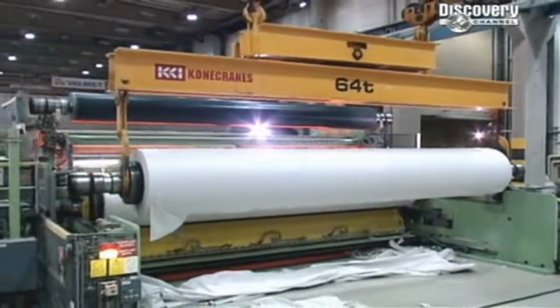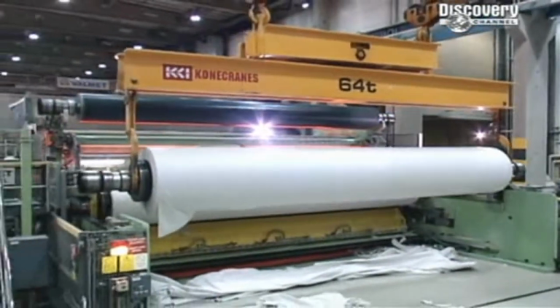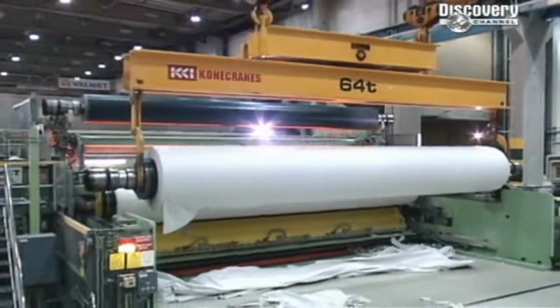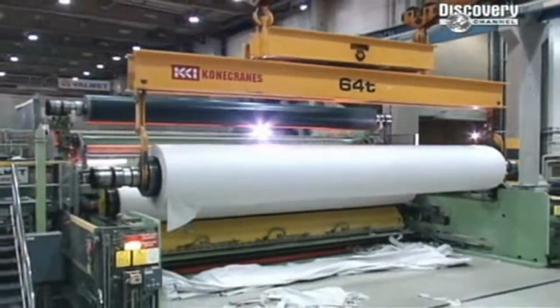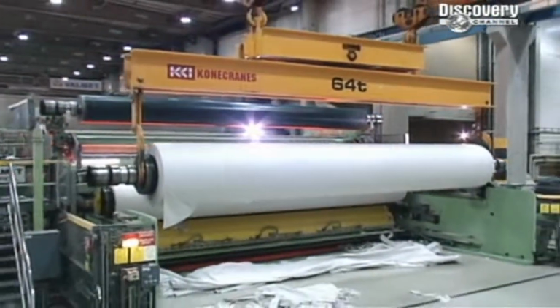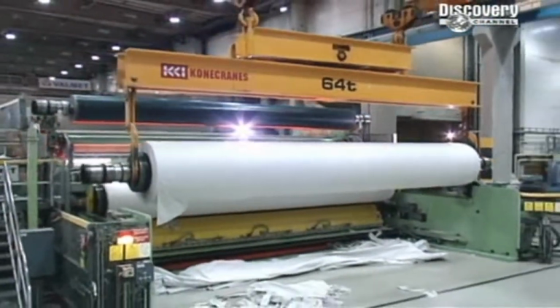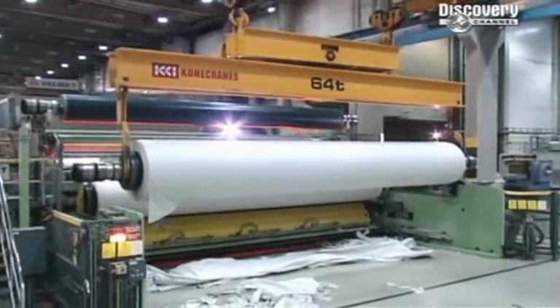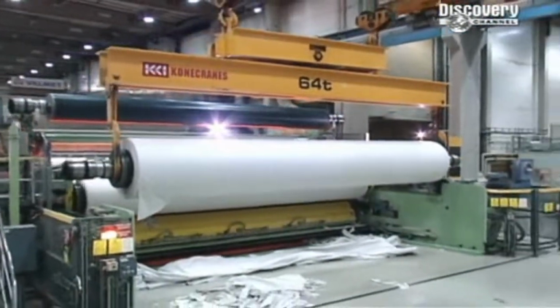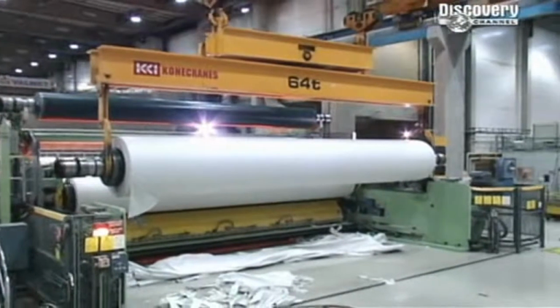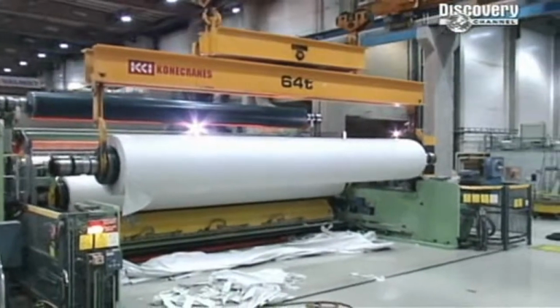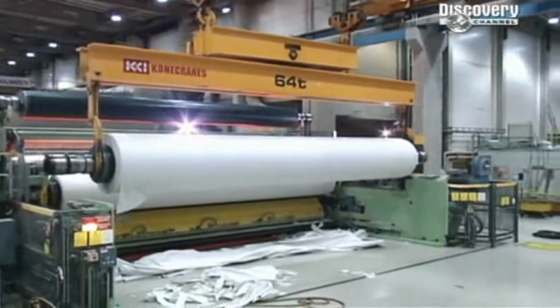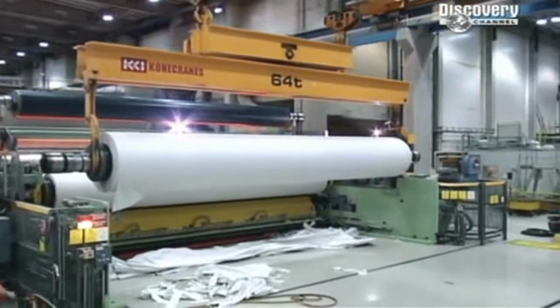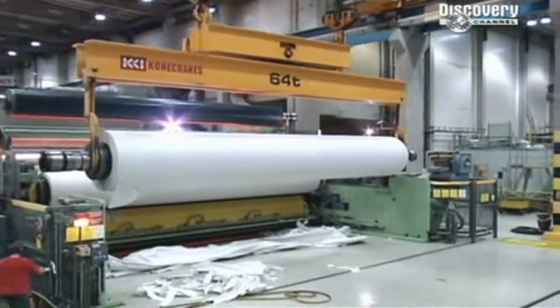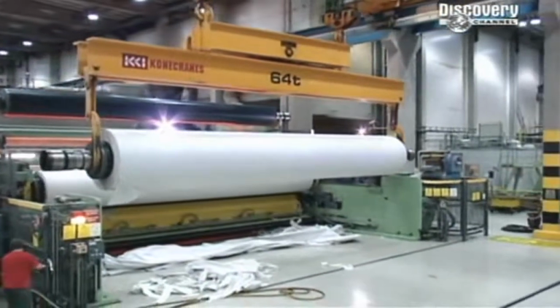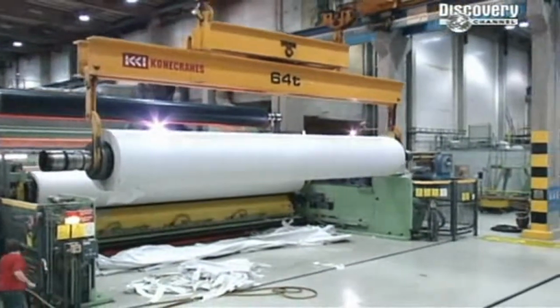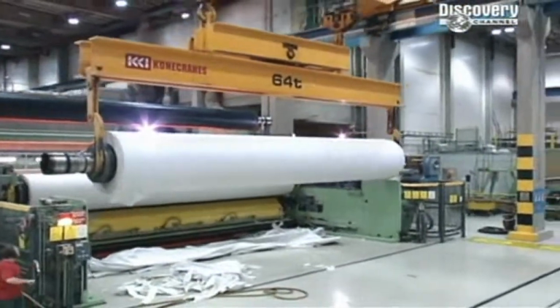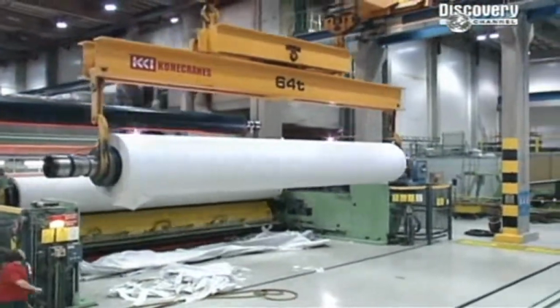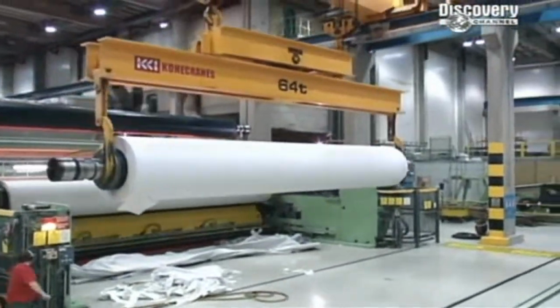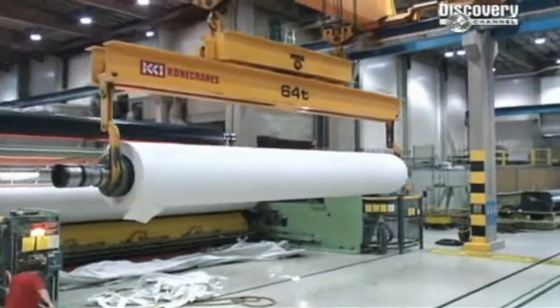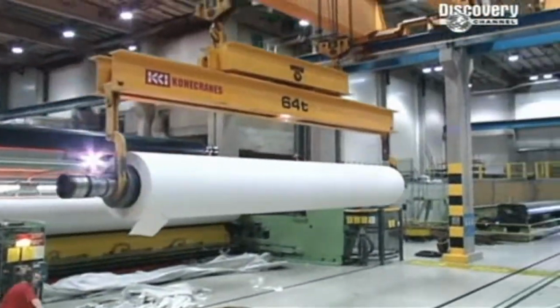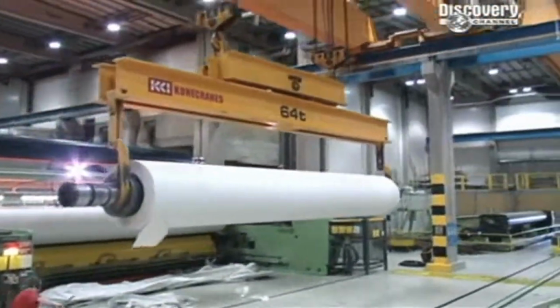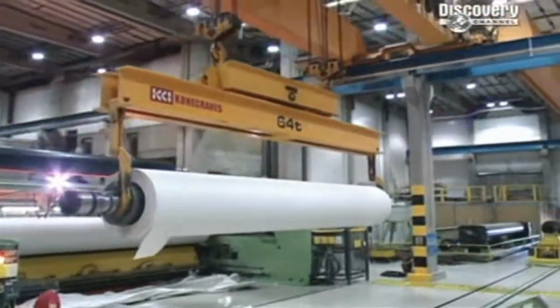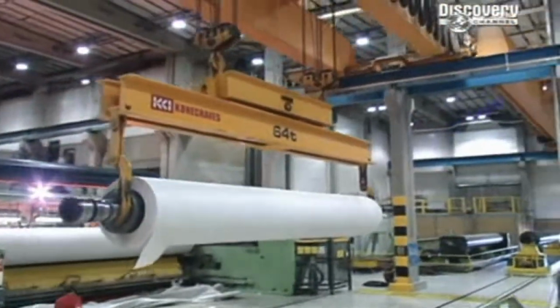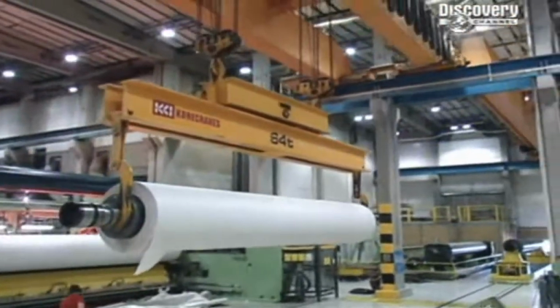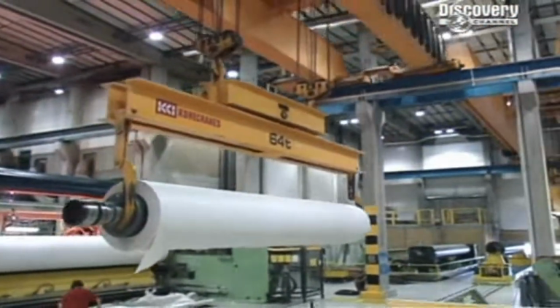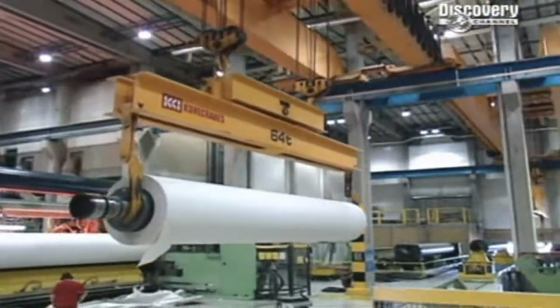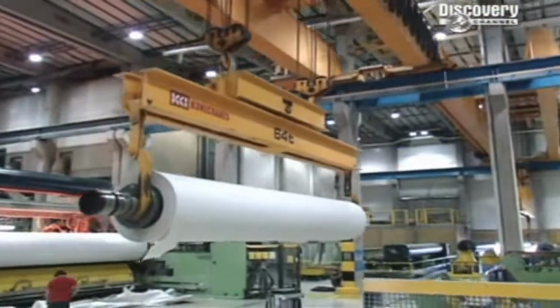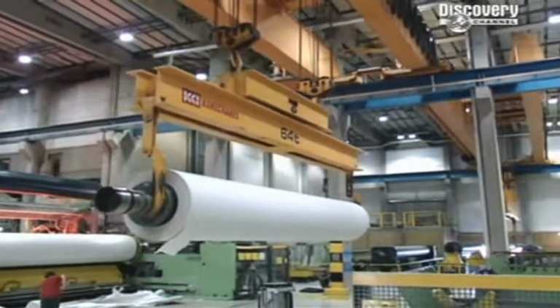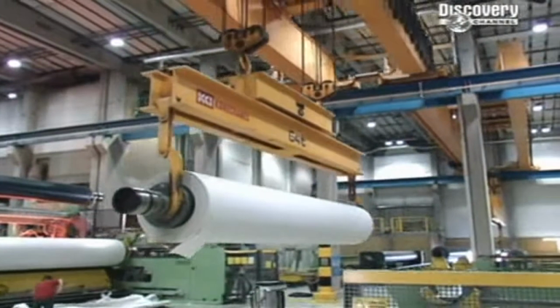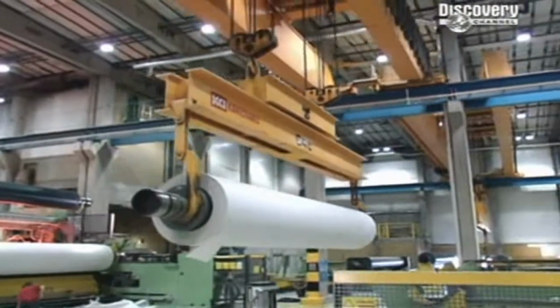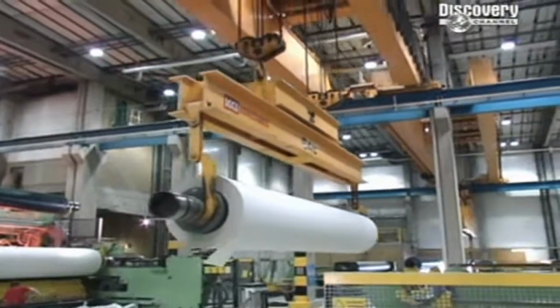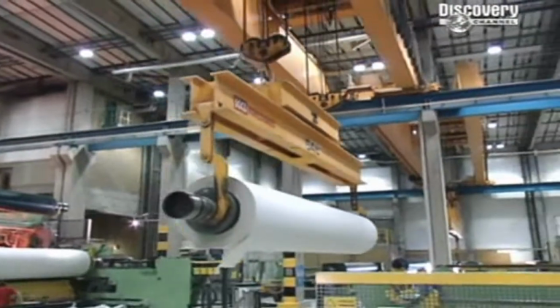The next stage is to drain and steam the knitted pulp and pass it through giant rollers. In 24 hours, the roller produces enough paper to stretch from London to Athens, a distance of over 2,400 kilometres.